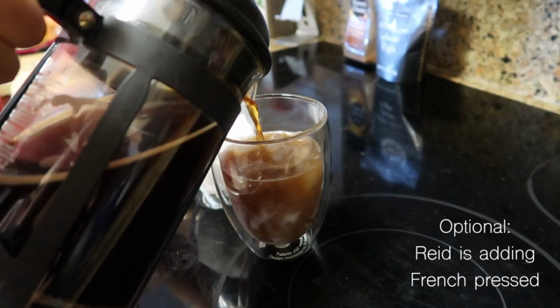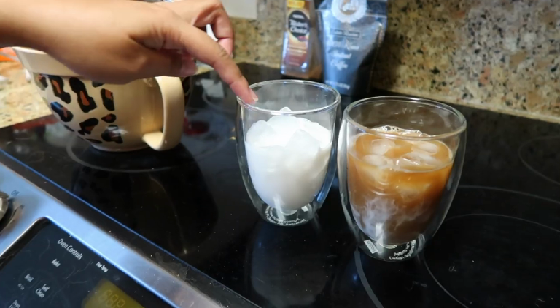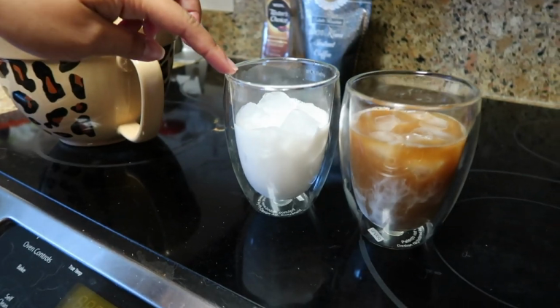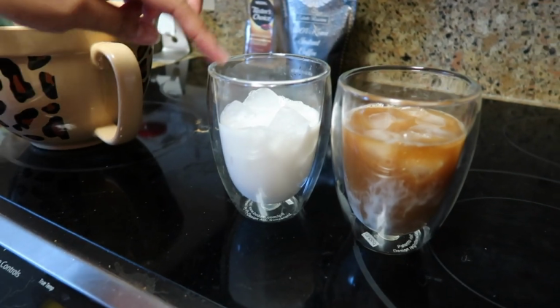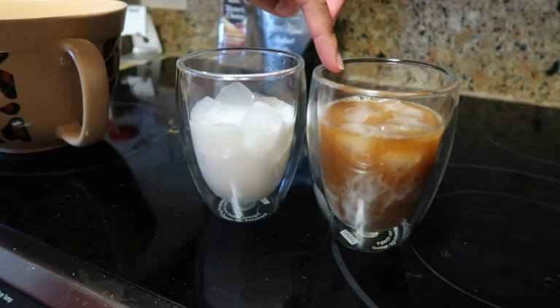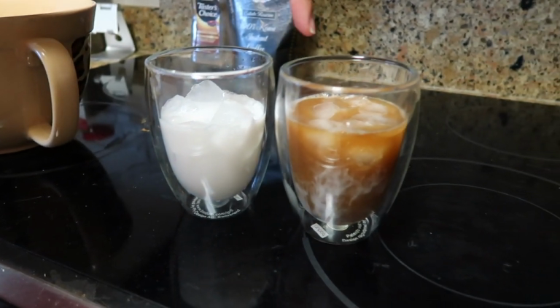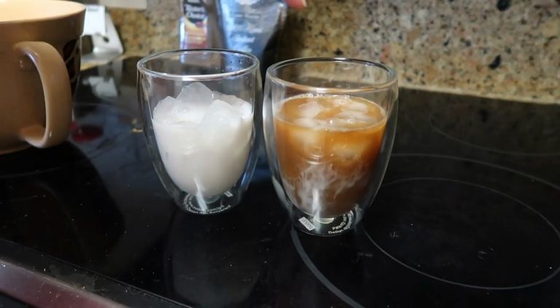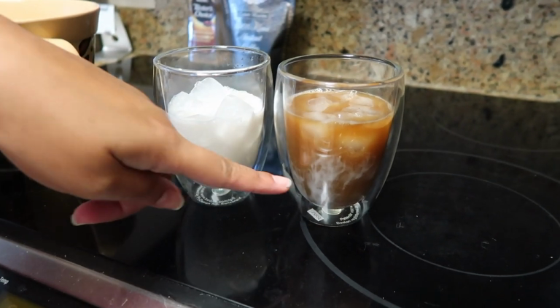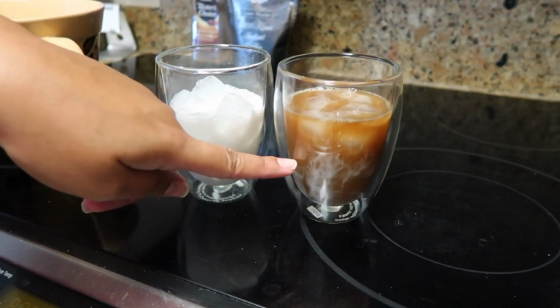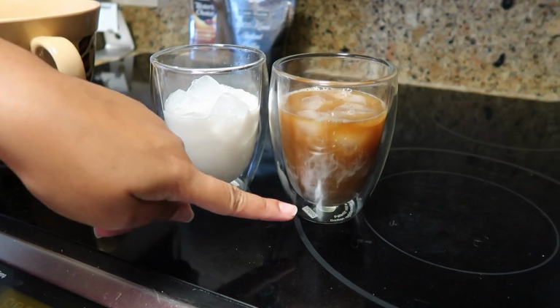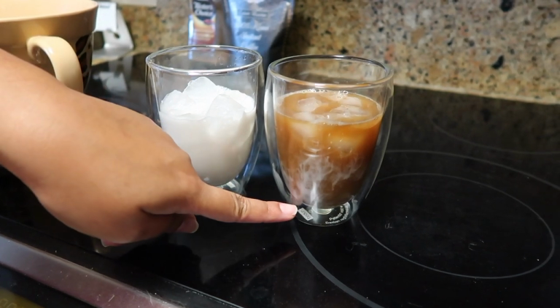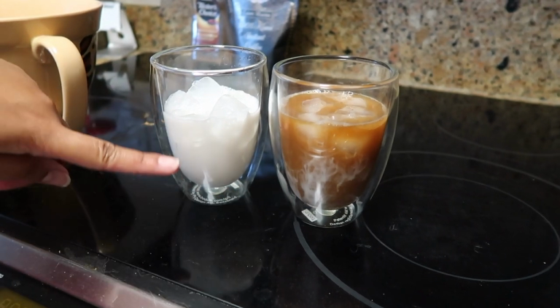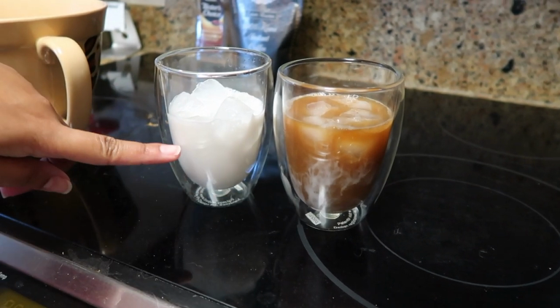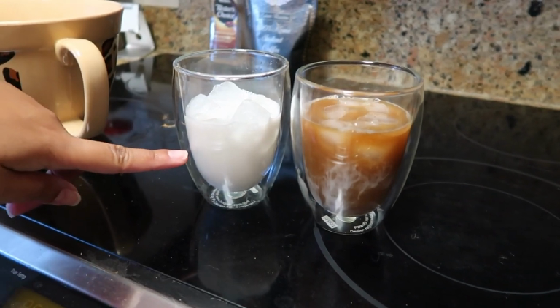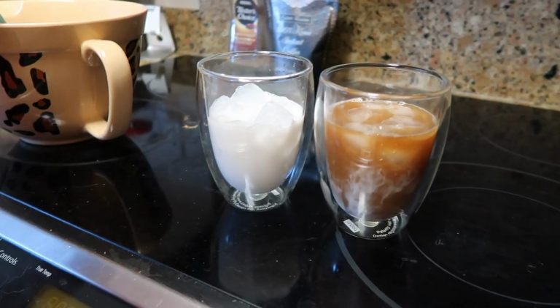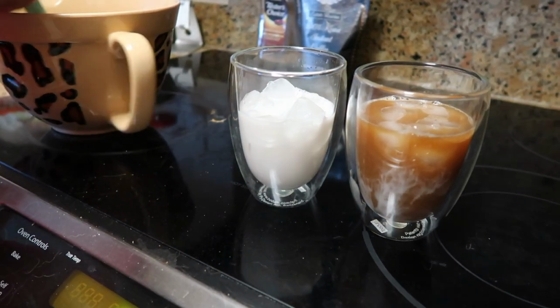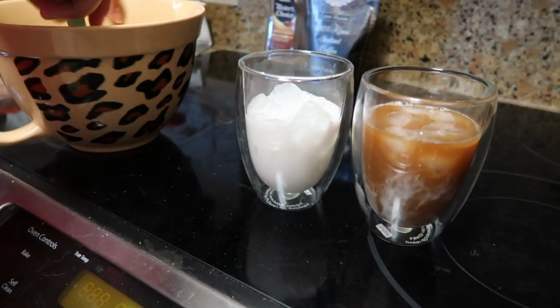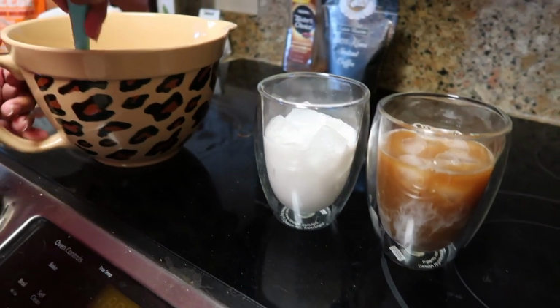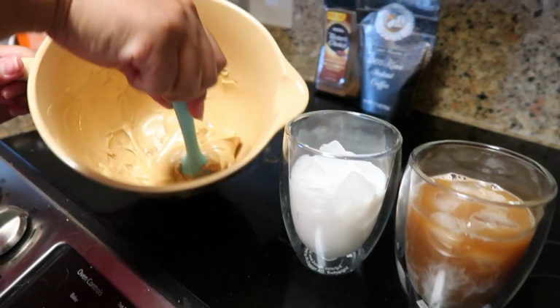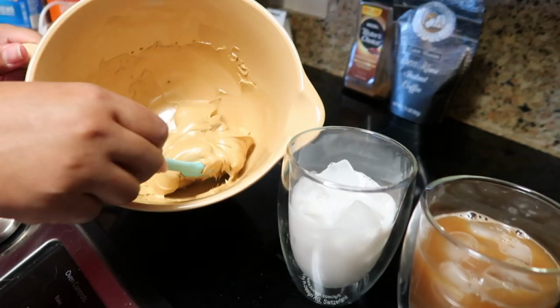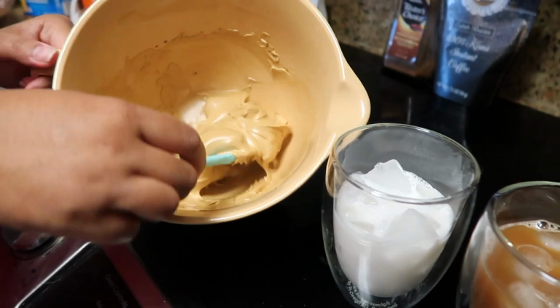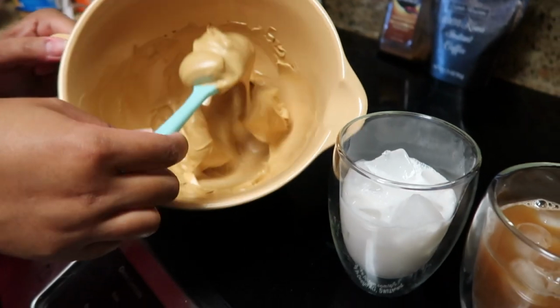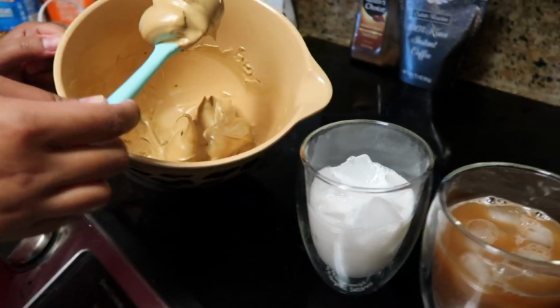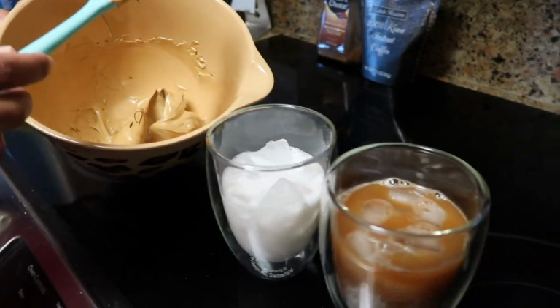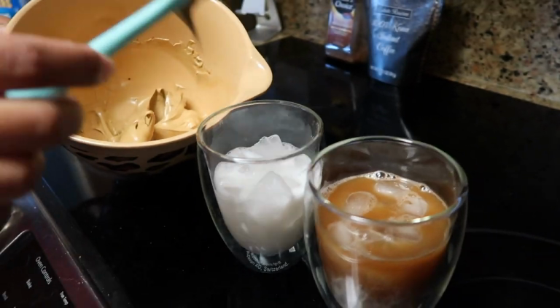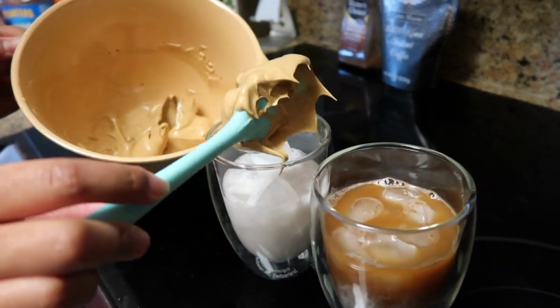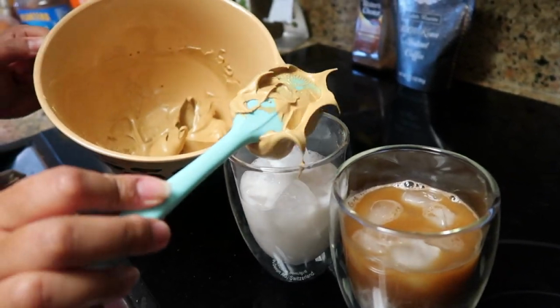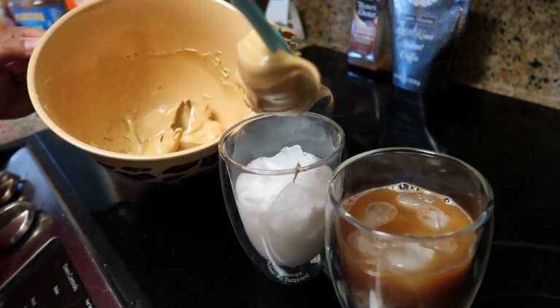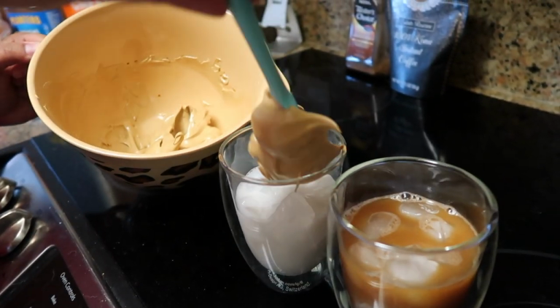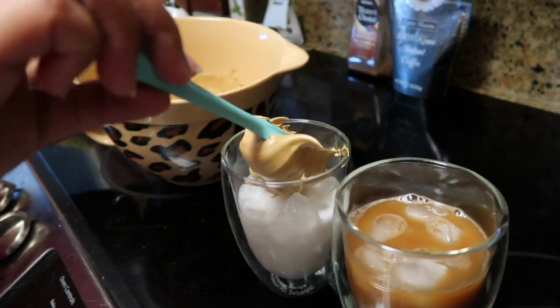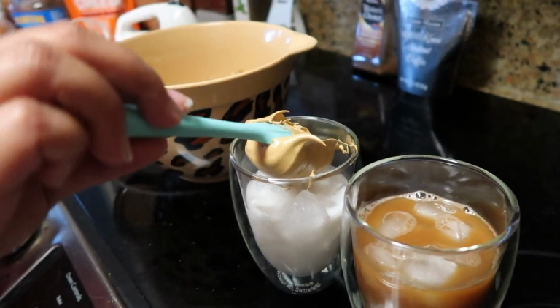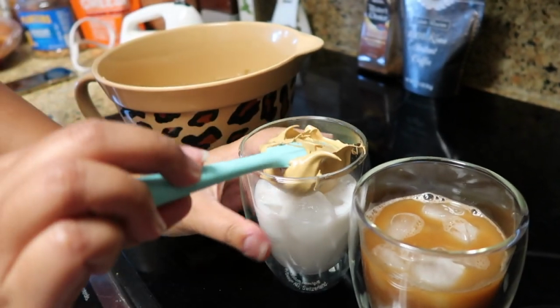This is my drink and this is Reed's drink. Reed has coffee and coconut milk, and I just have coconut milk. Then we're going to put the whipped coffee on top.